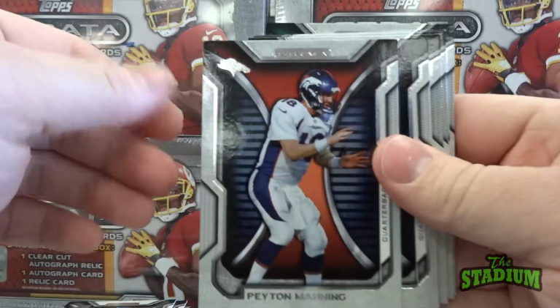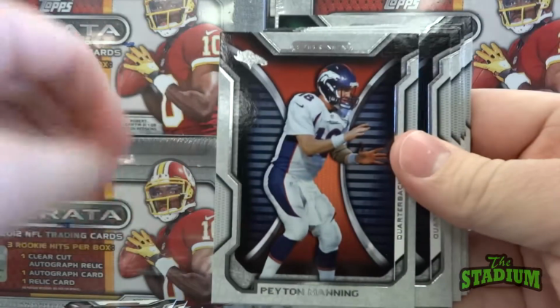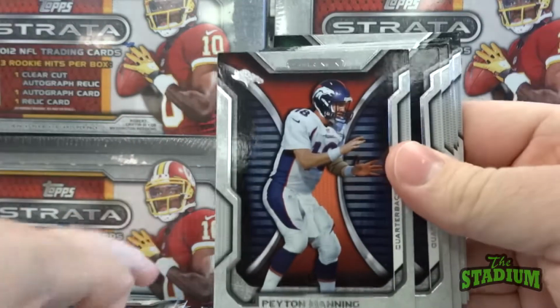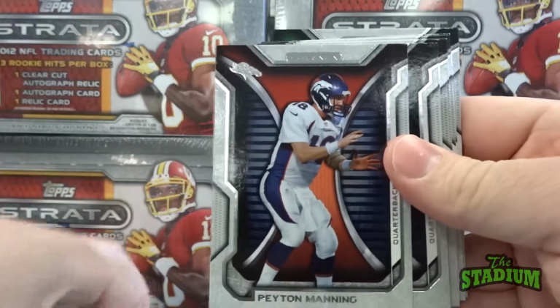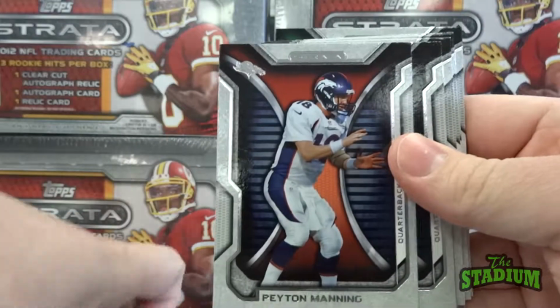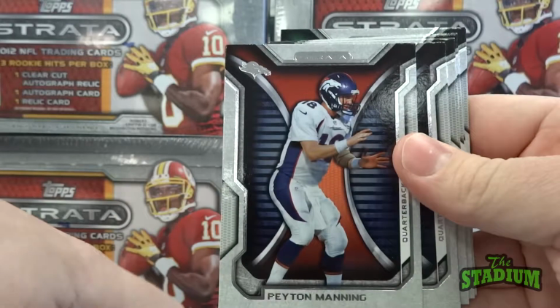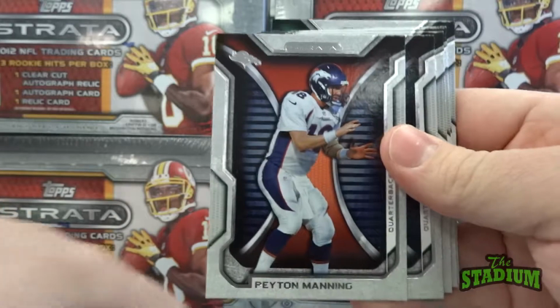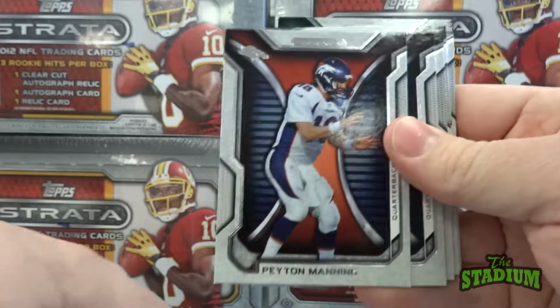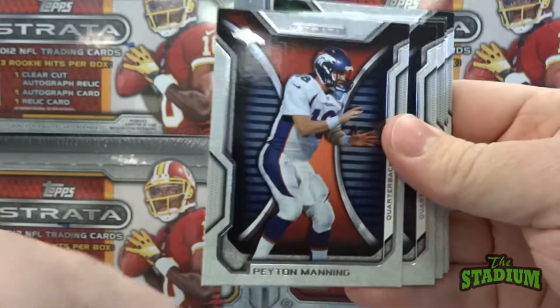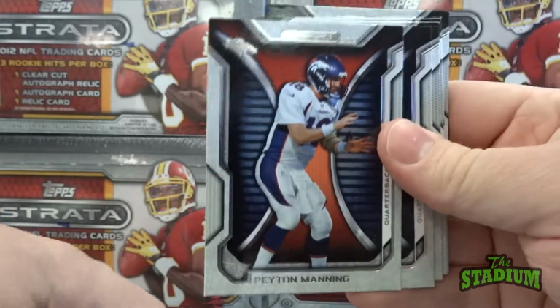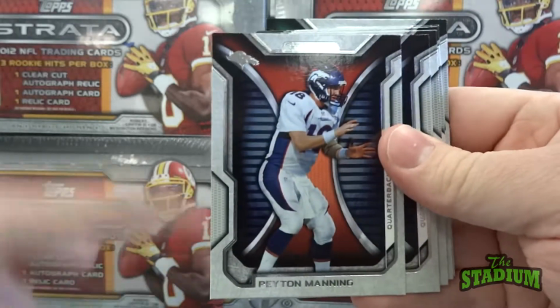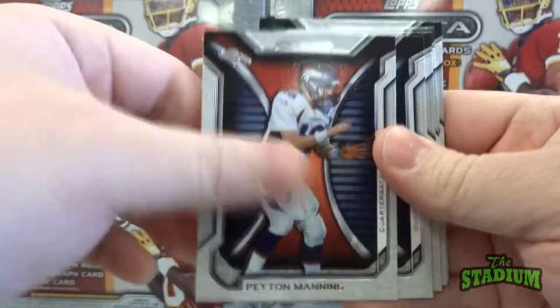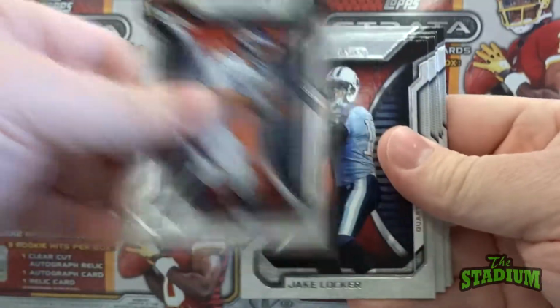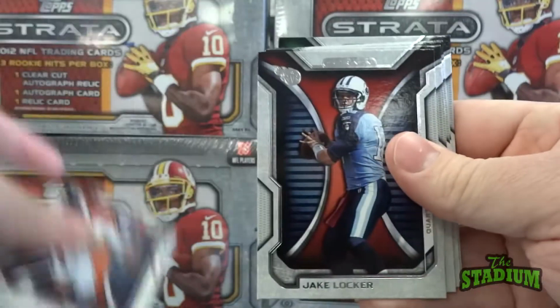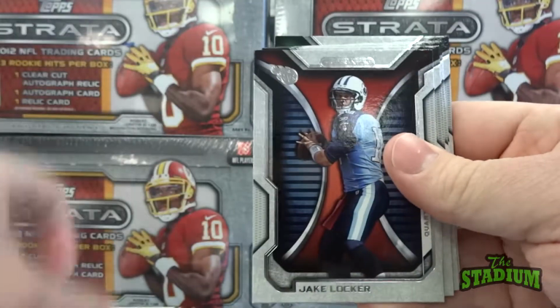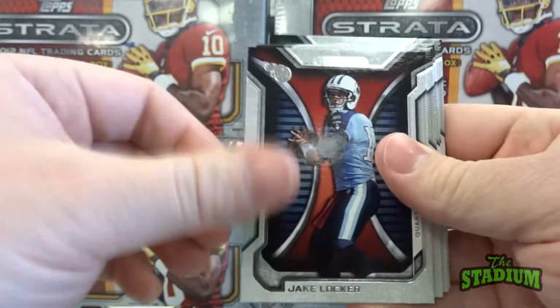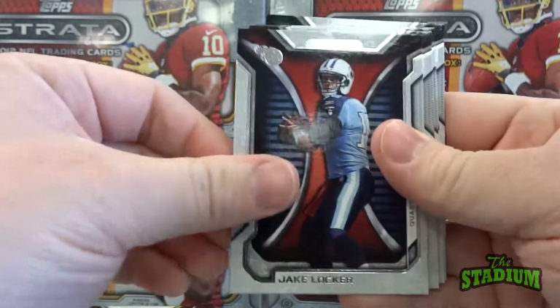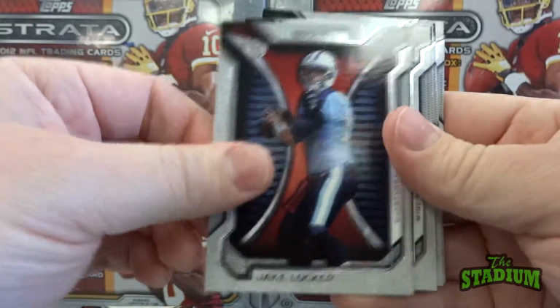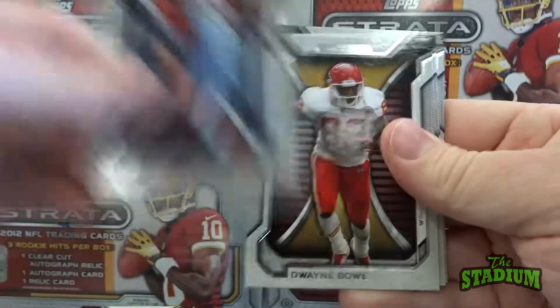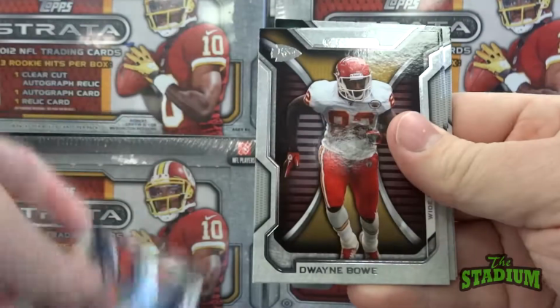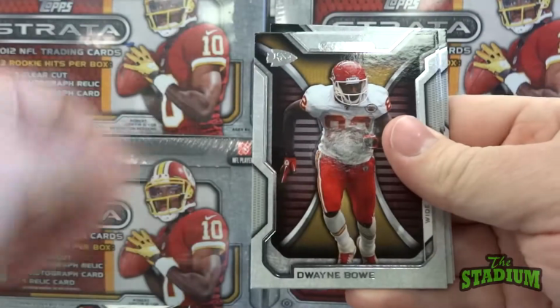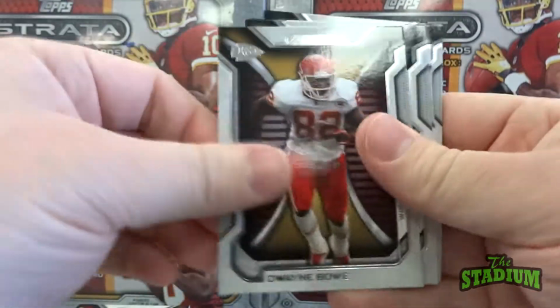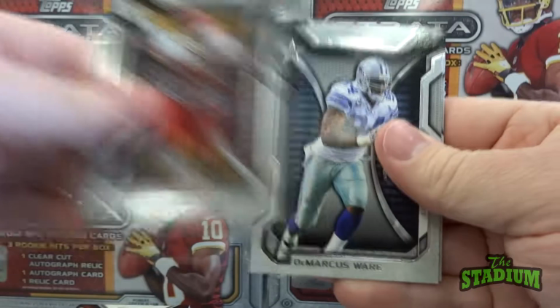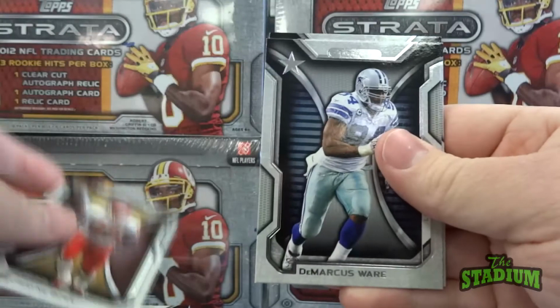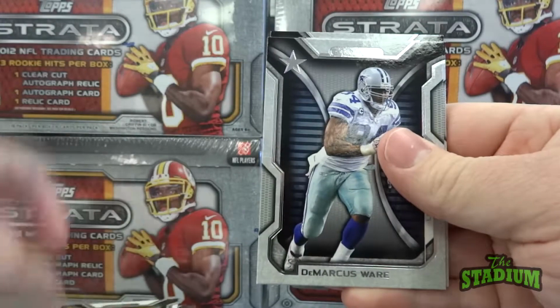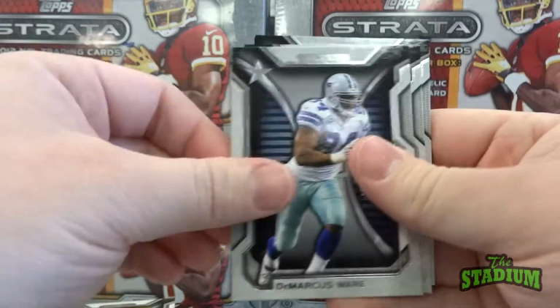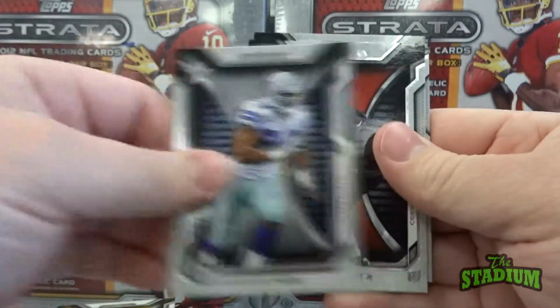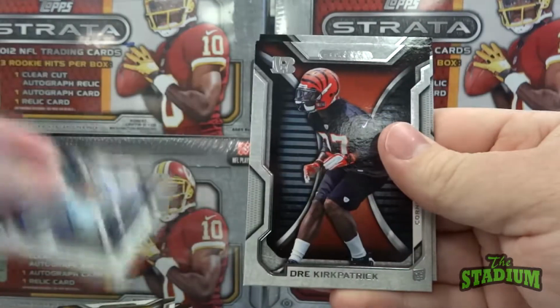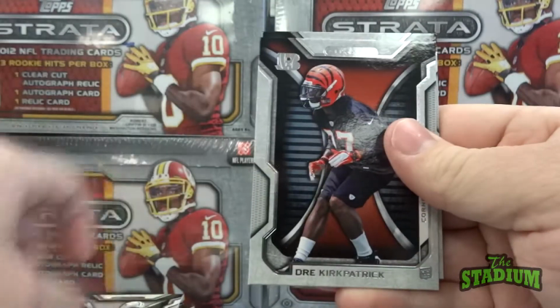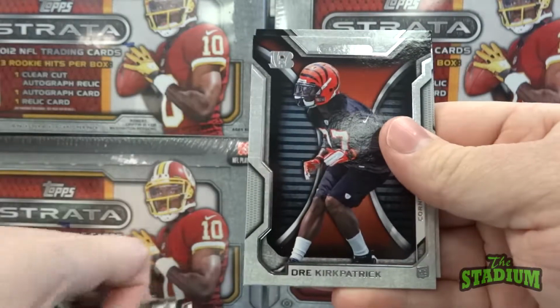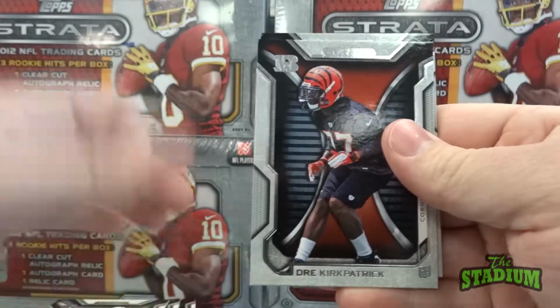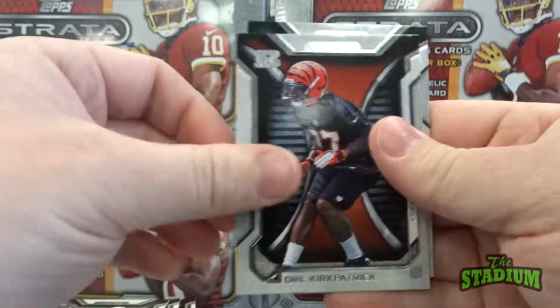Peyton Manning — just got beat out of the playoffs yesterday. But quite a ride it was.